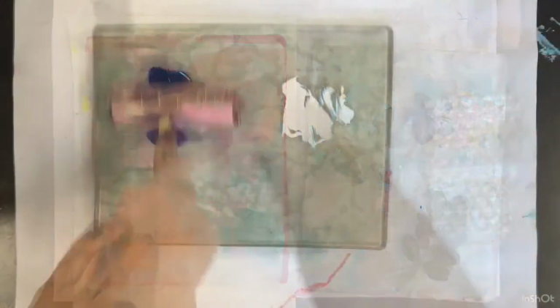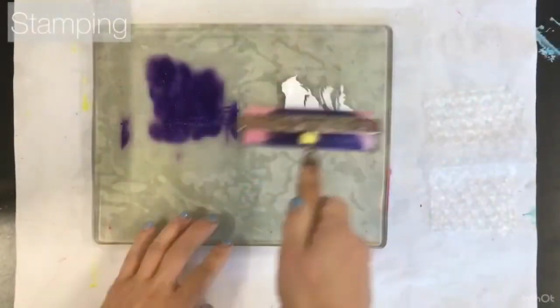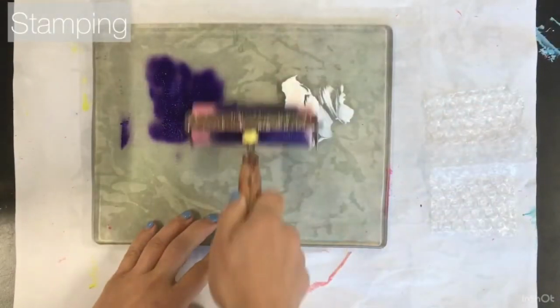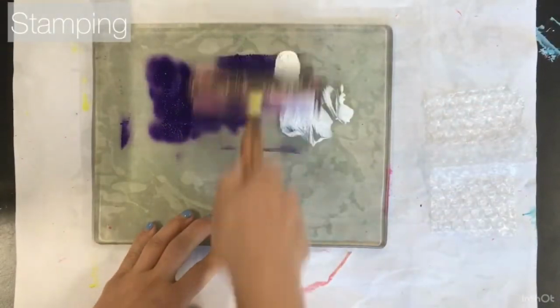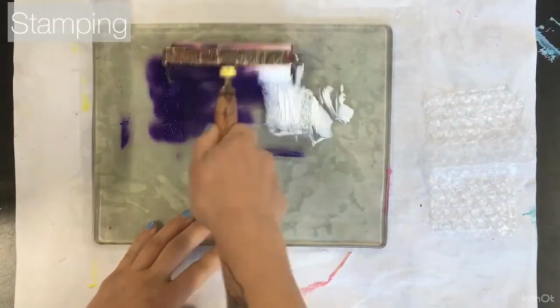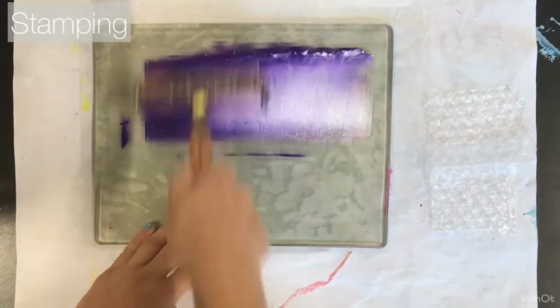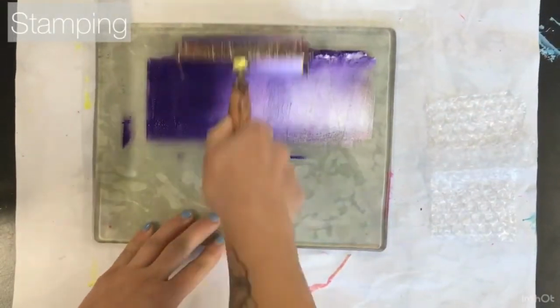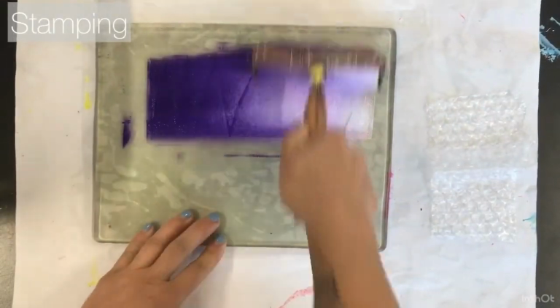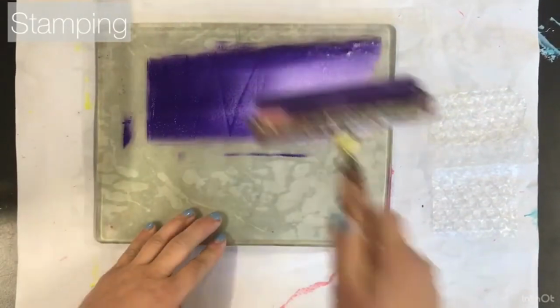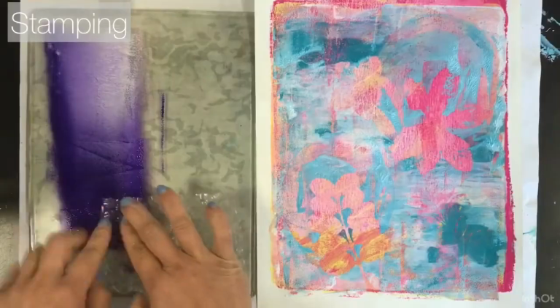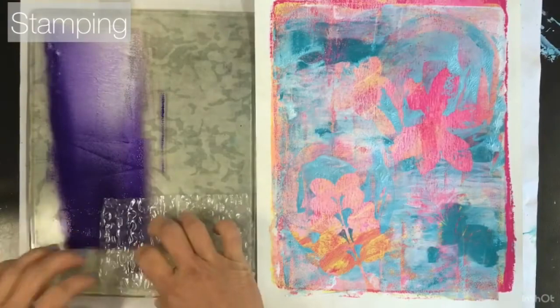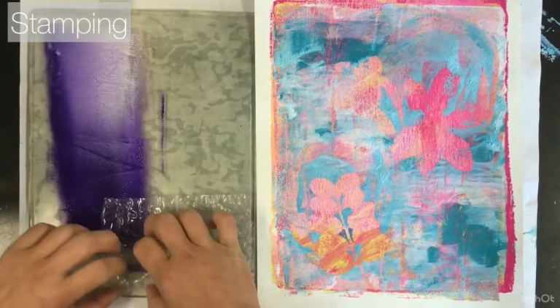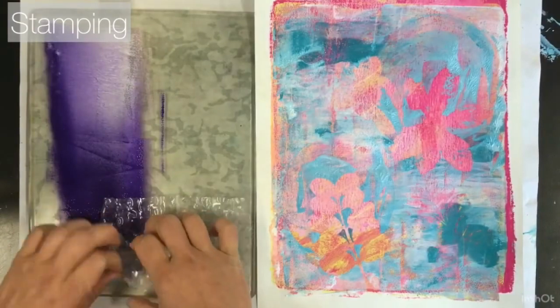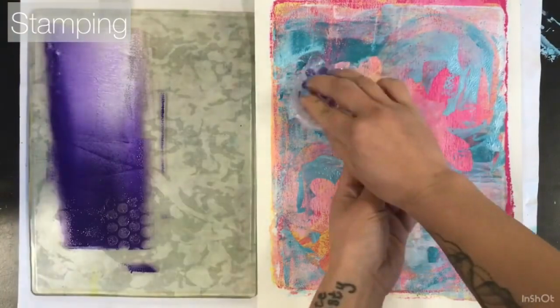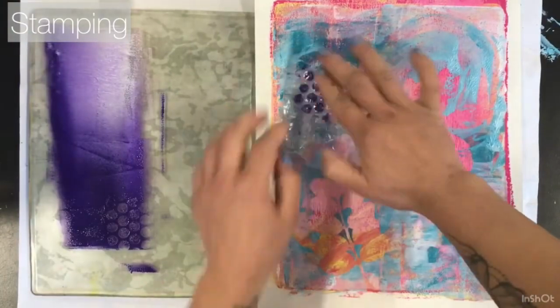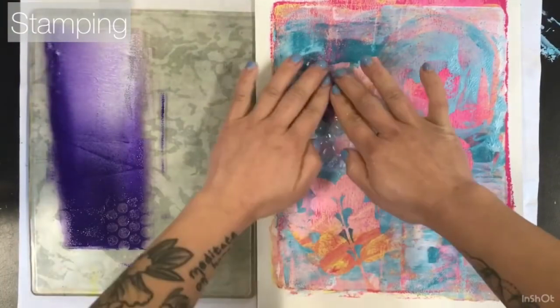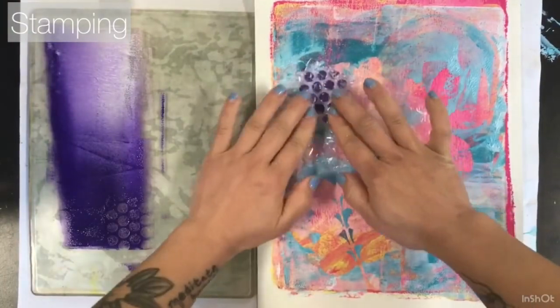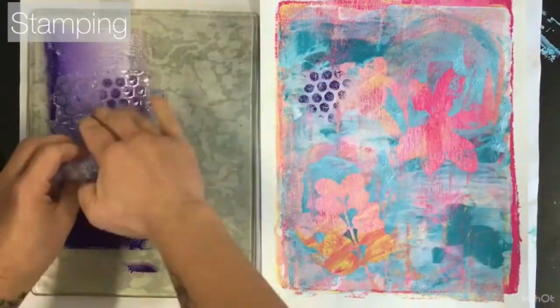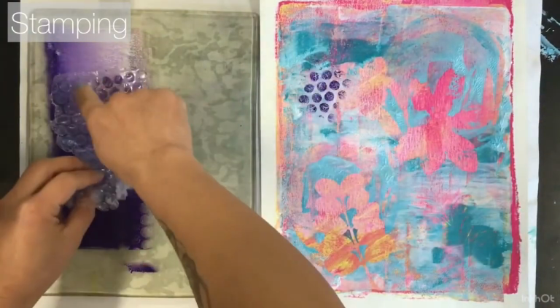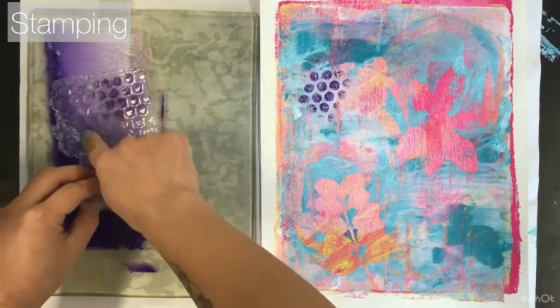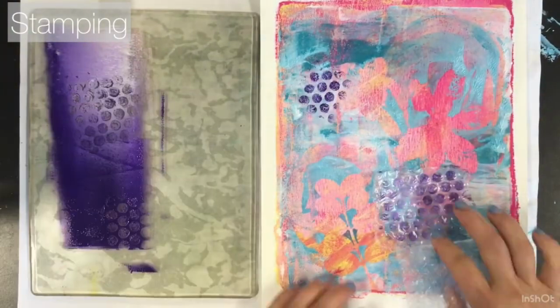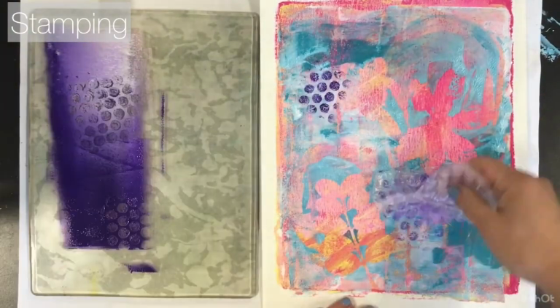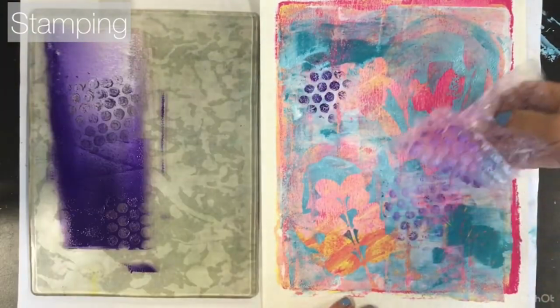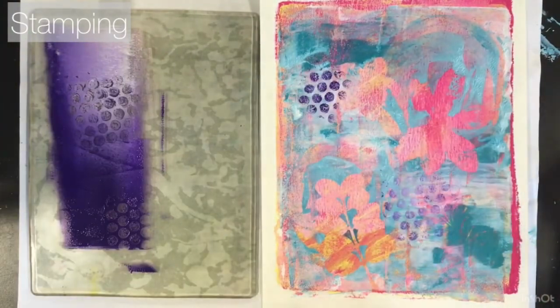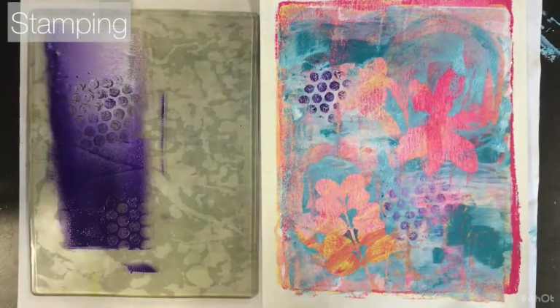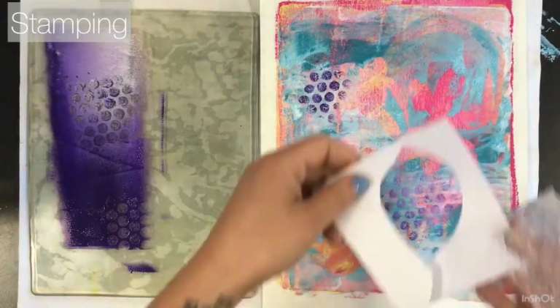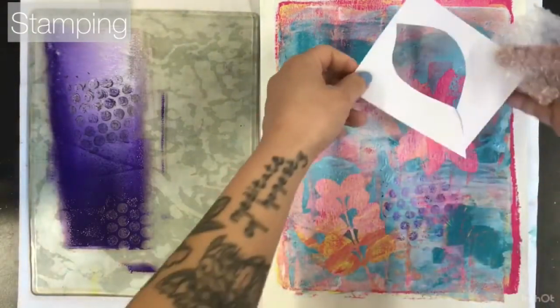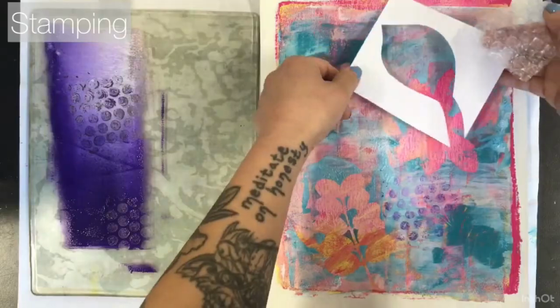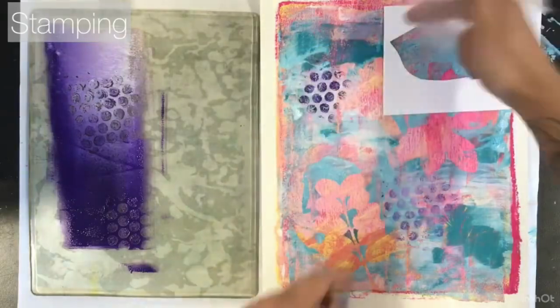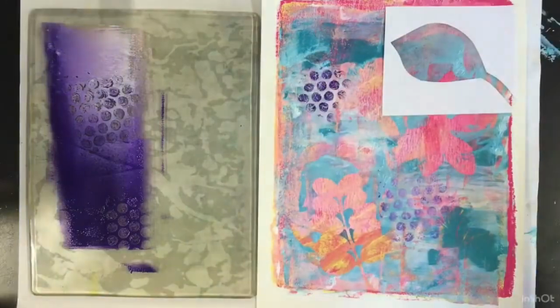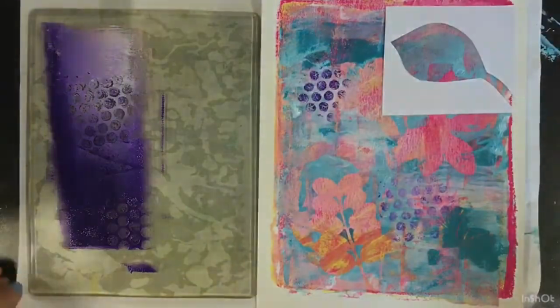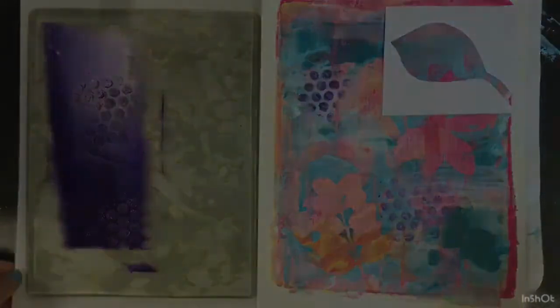For my last layer, I'll be stamping. So I'm using my jelly plate to roll out my ink, and using bubble wrap to stamp a visual element to unify everything together.